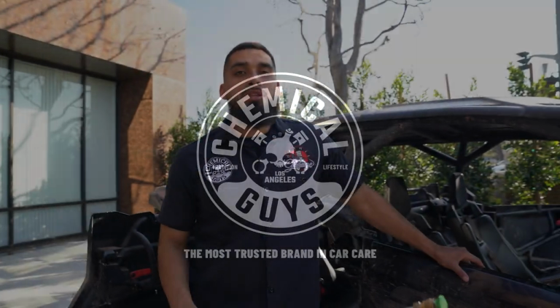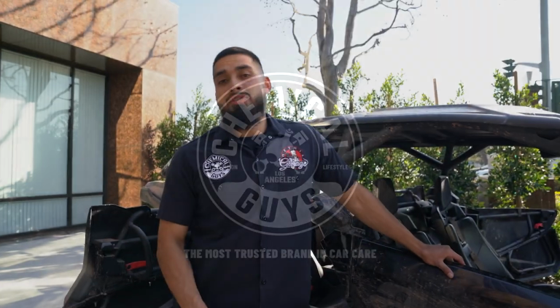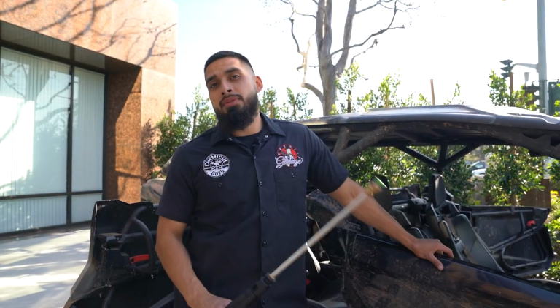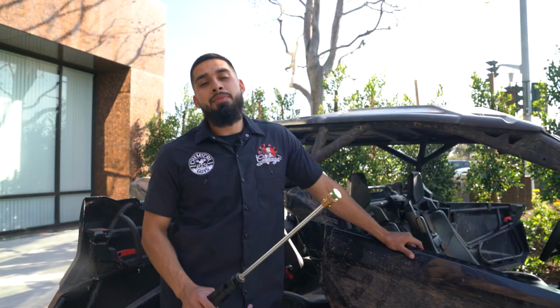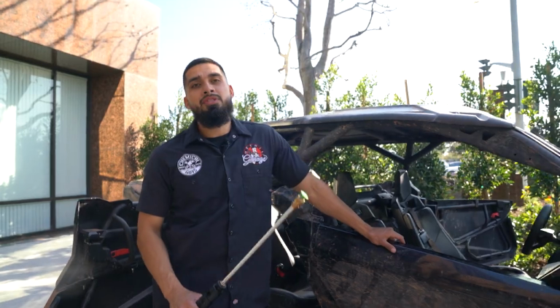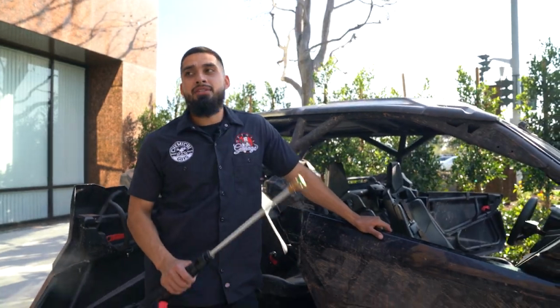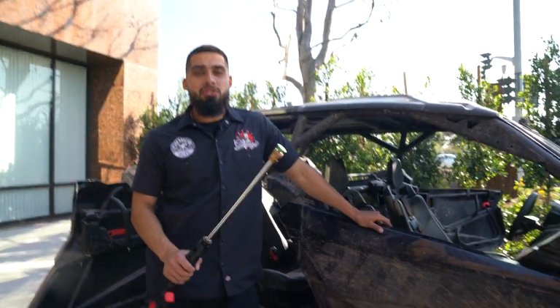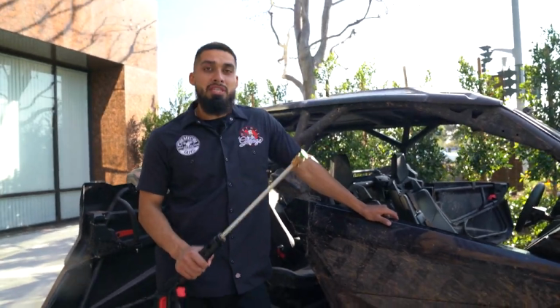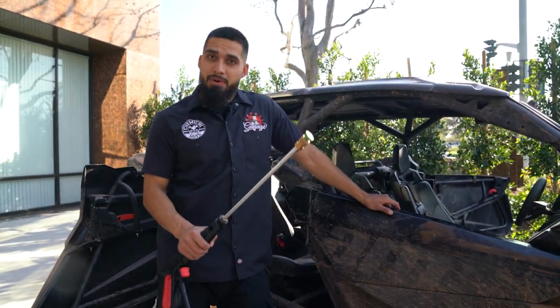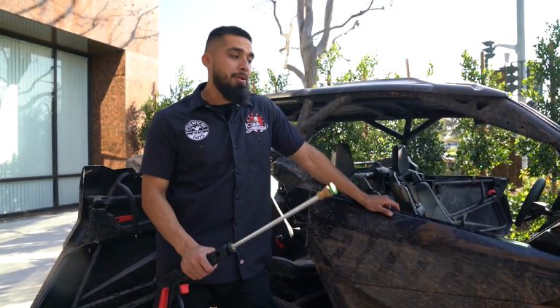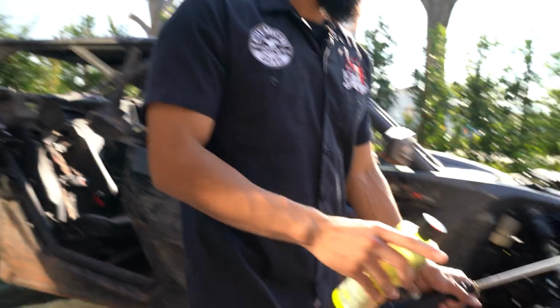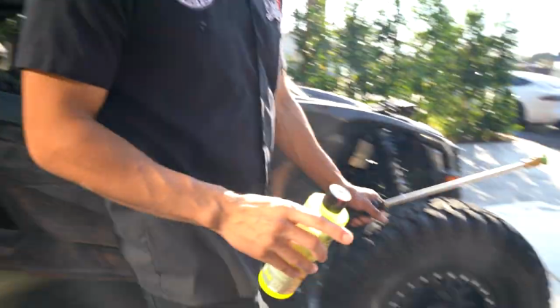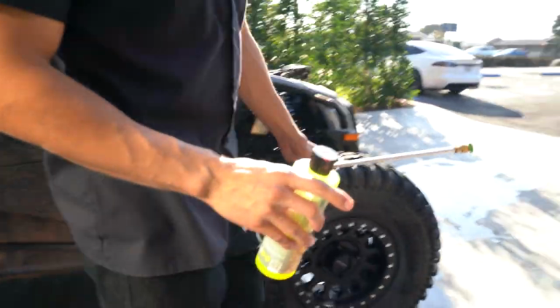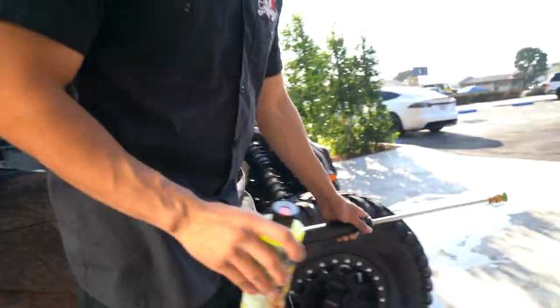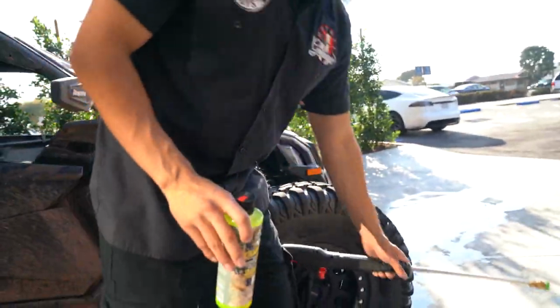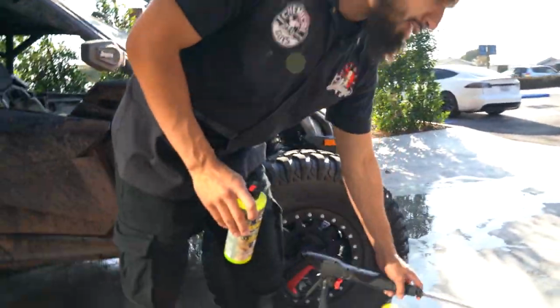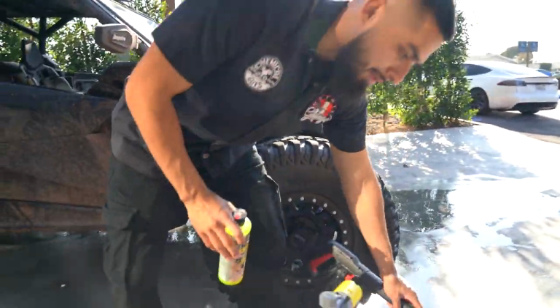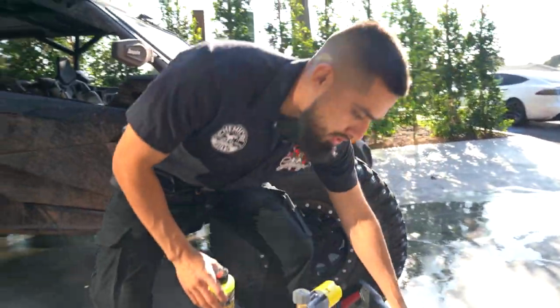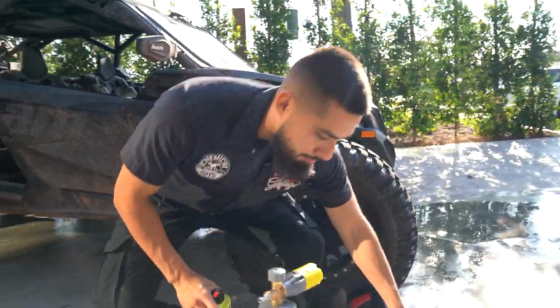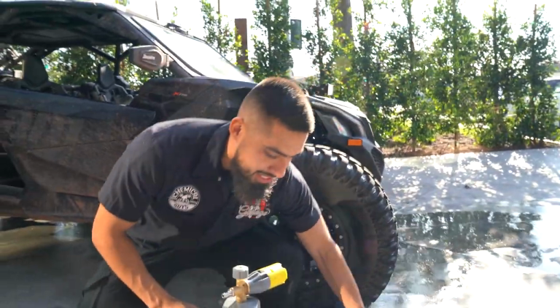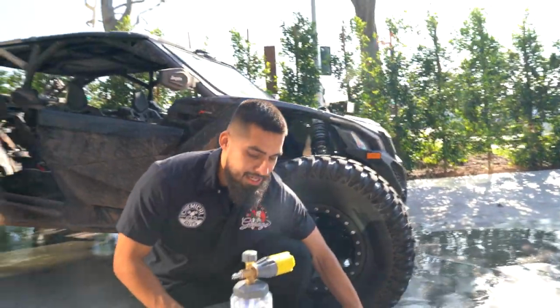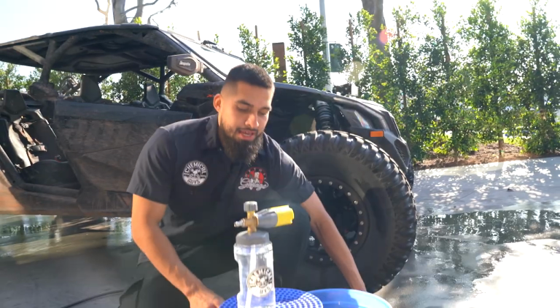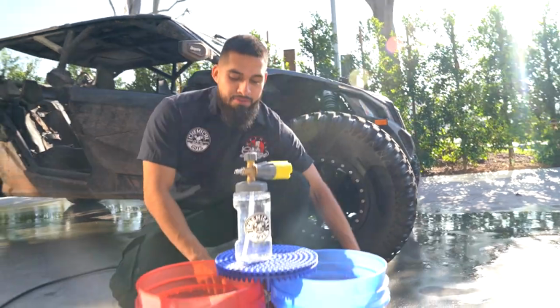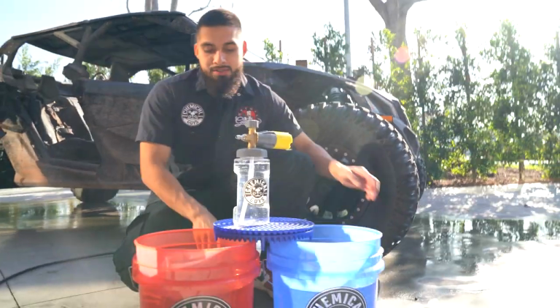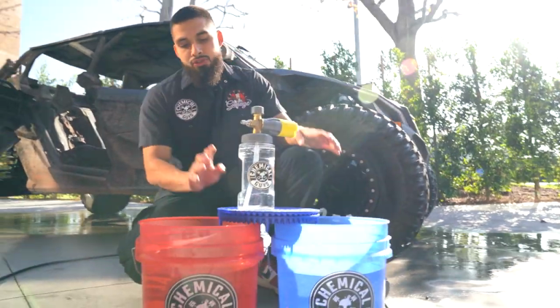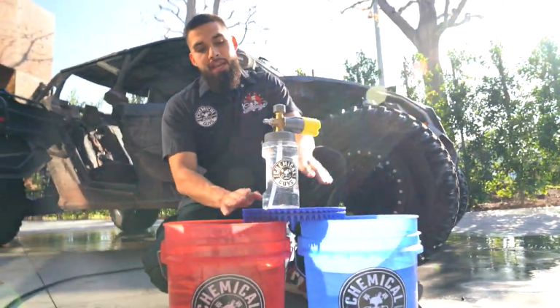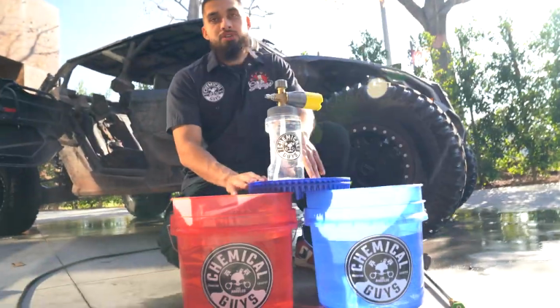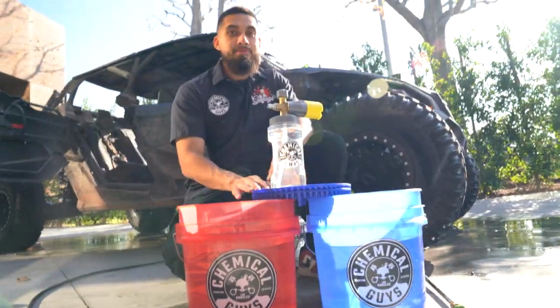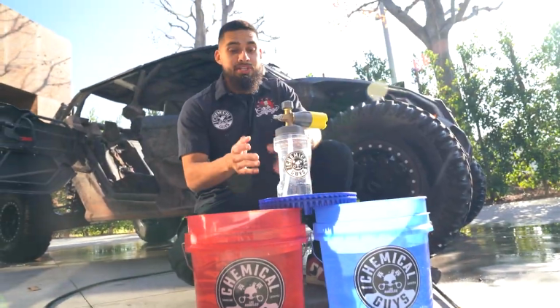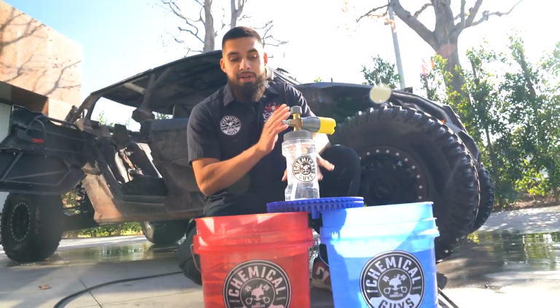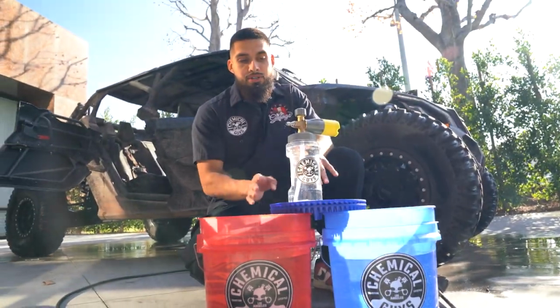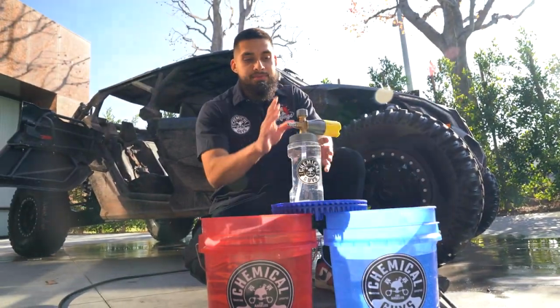The choice of soap we're going to be using today is Tough Mudder. You guys can see that Joey already did an amazing job switching out the buckets and provided two brand new dirt traps — that's right, two brand new dirt traps.